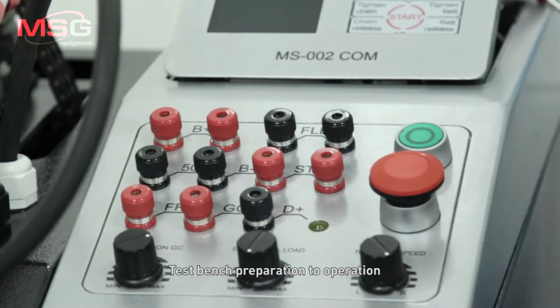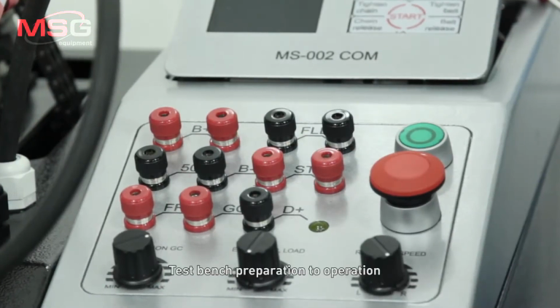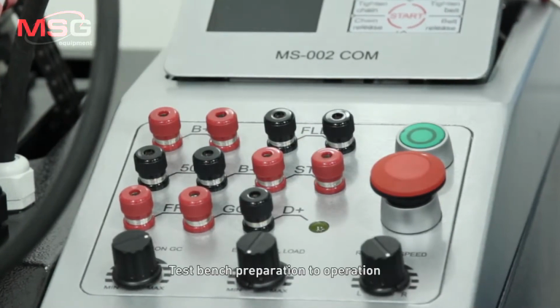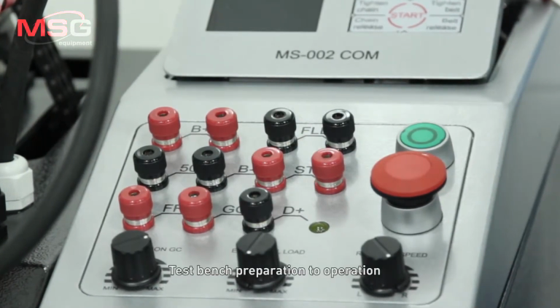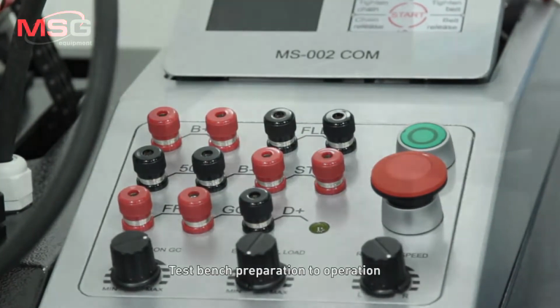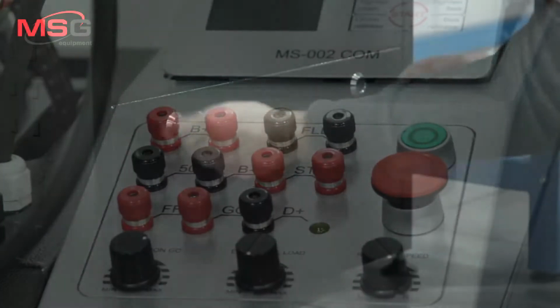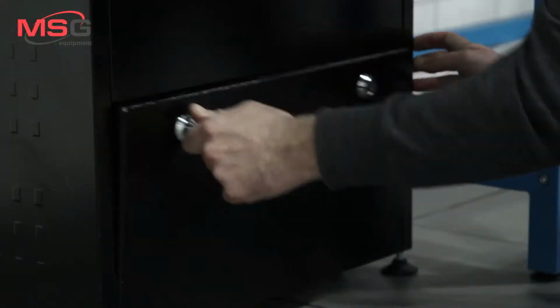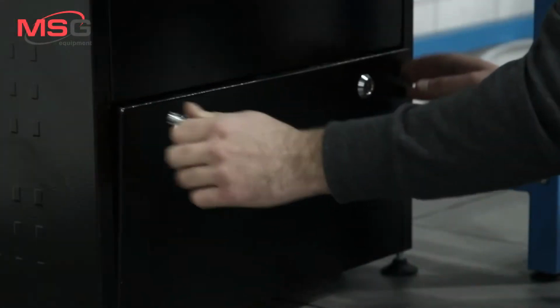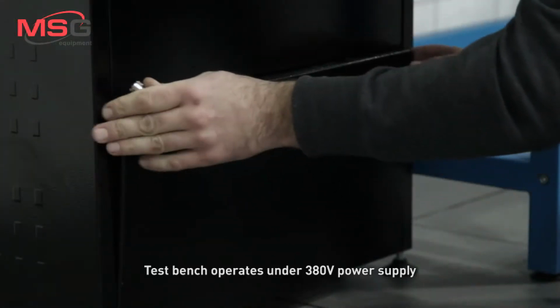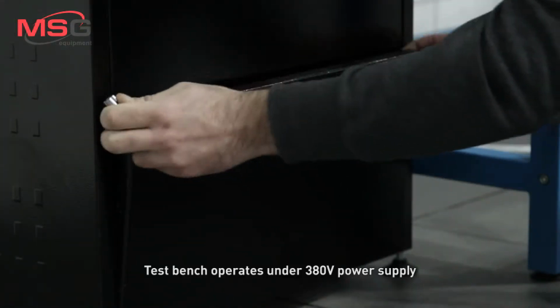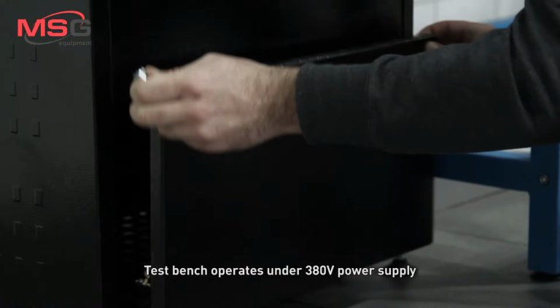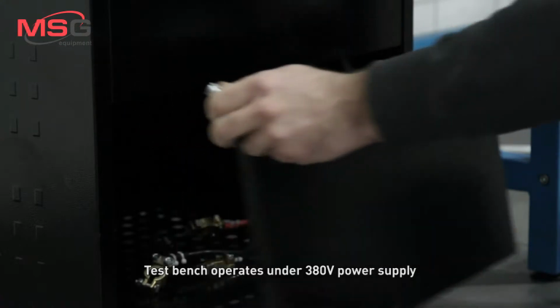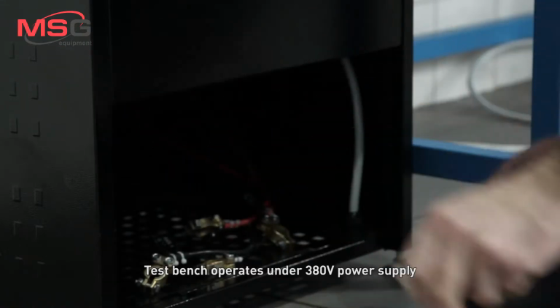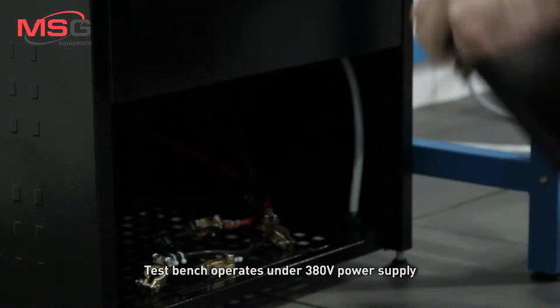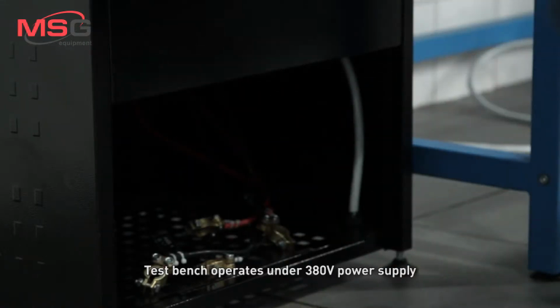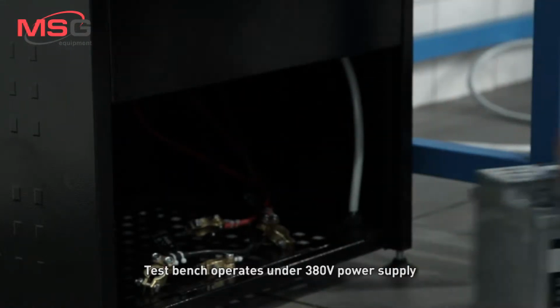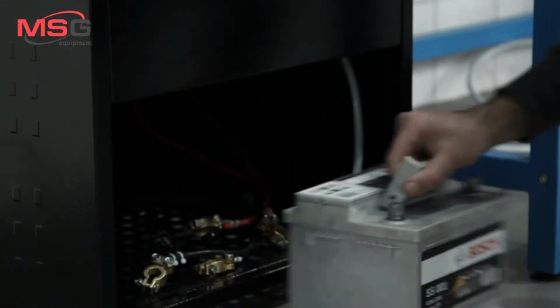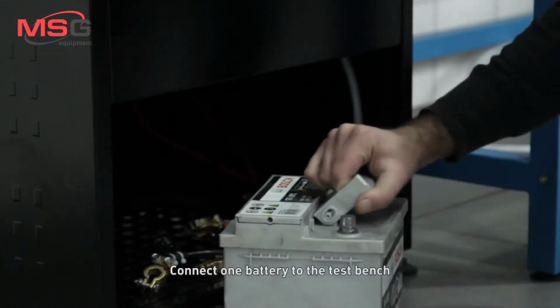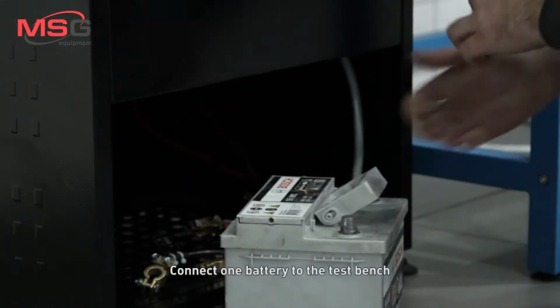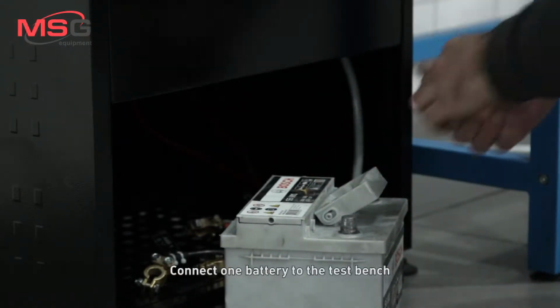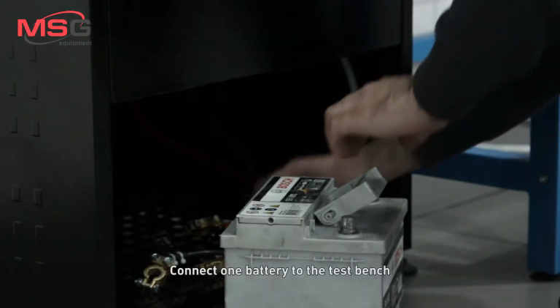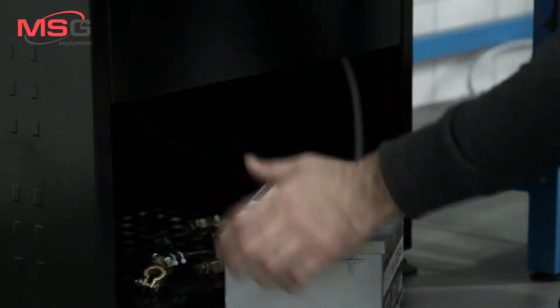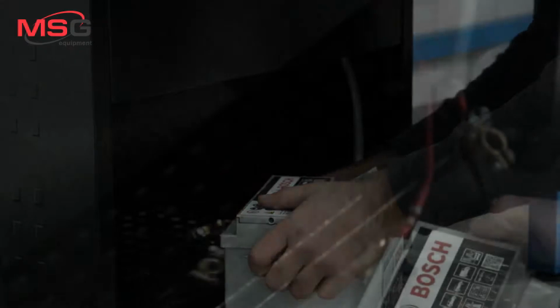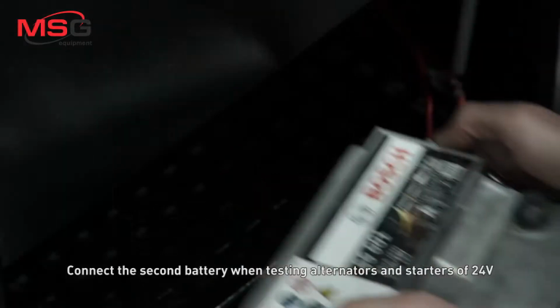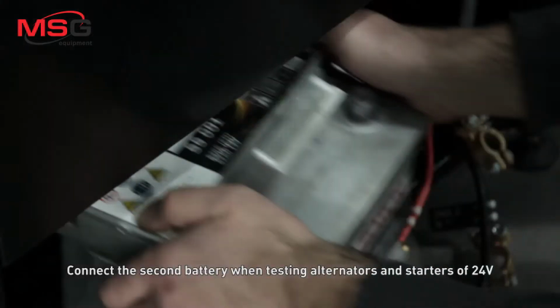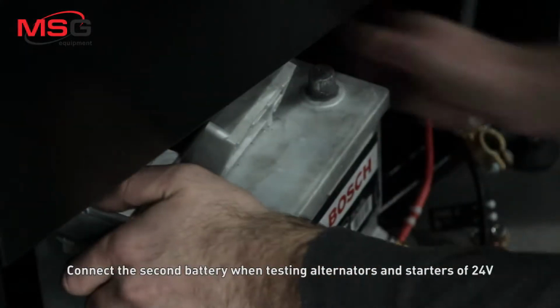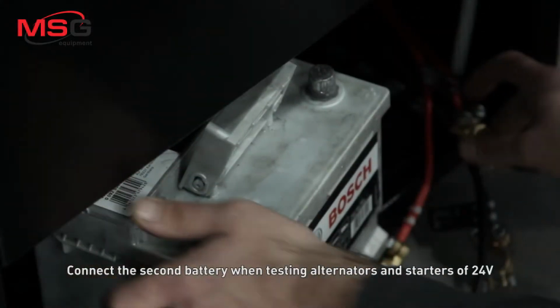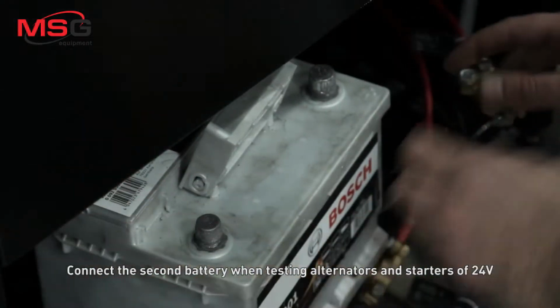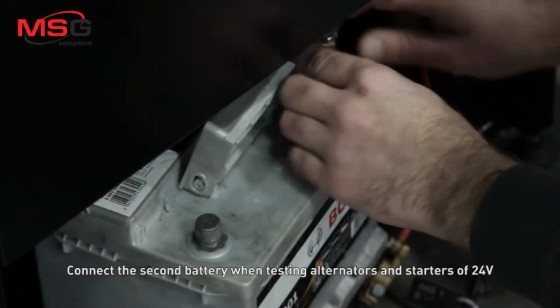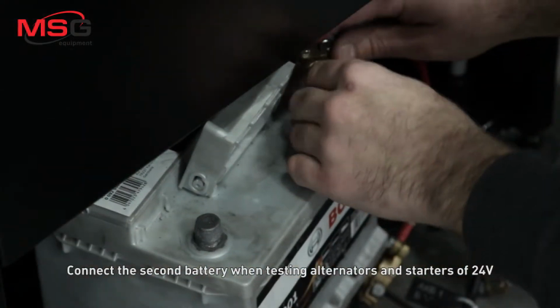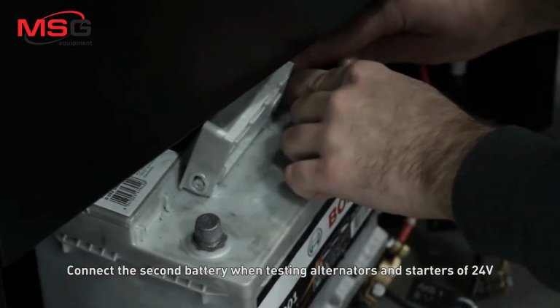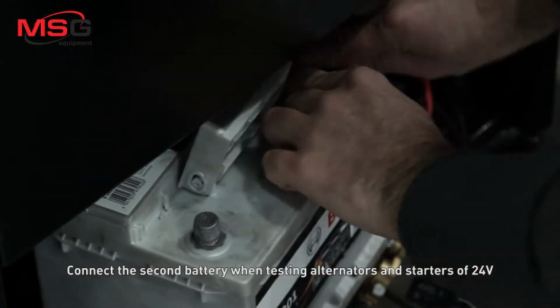Testbench preparation to operation. The testbench operates under a 380V power supply. Connect one battery to the testbench. Connect the second battery when testing alternators and starters of 24V.